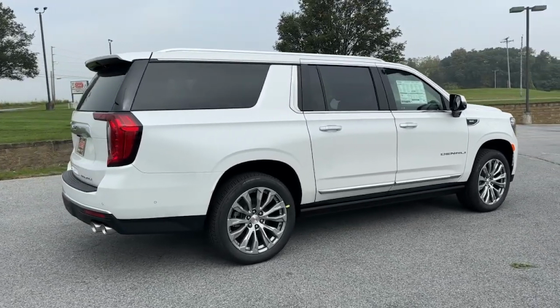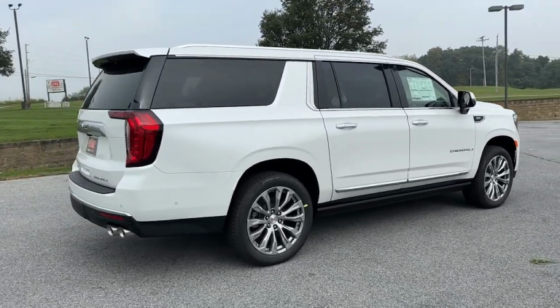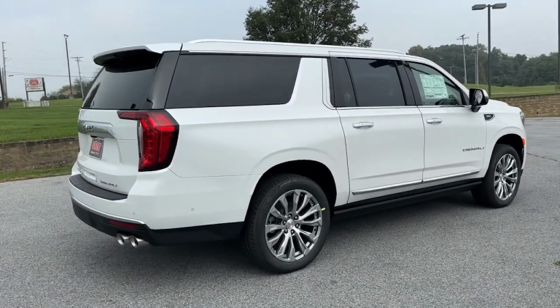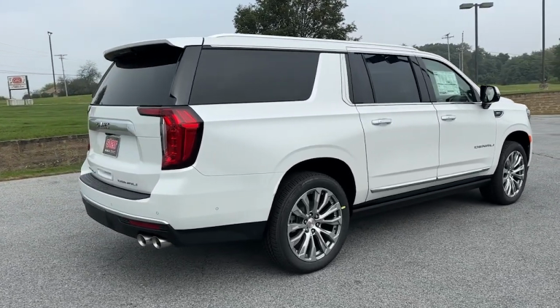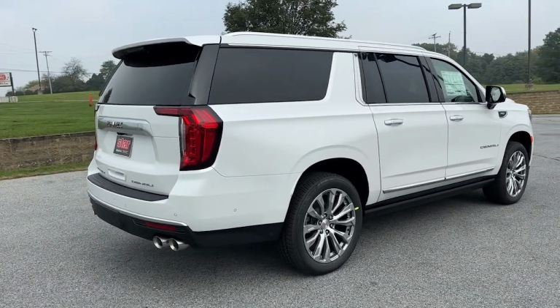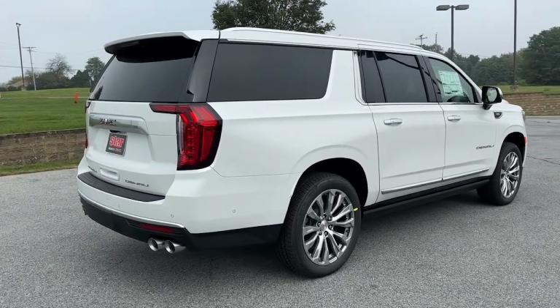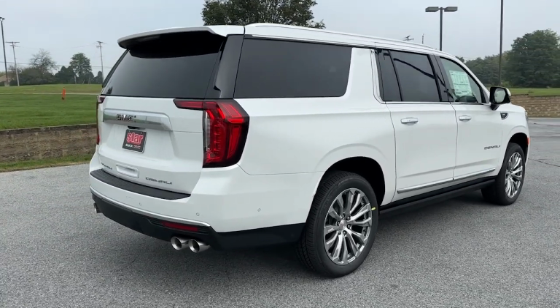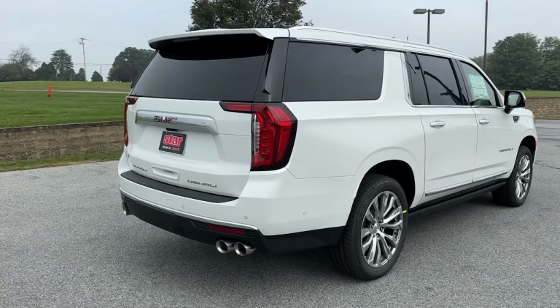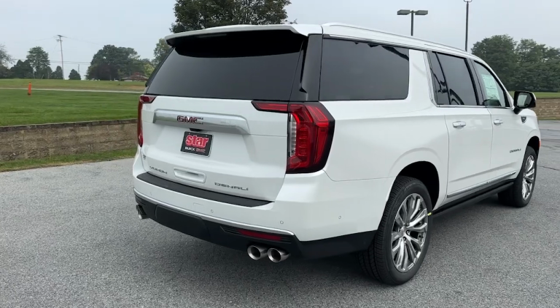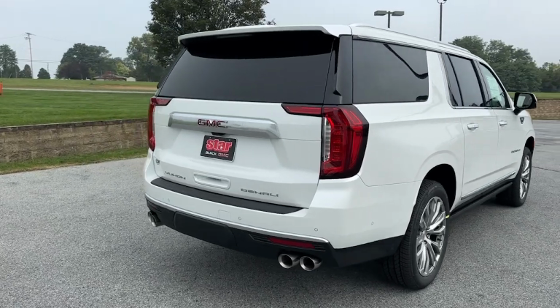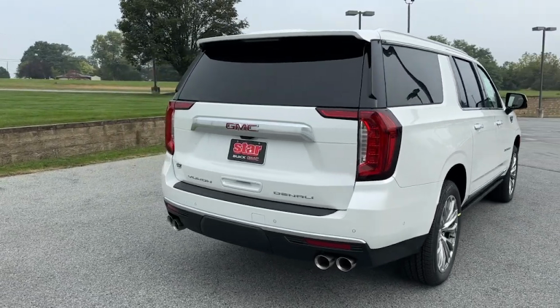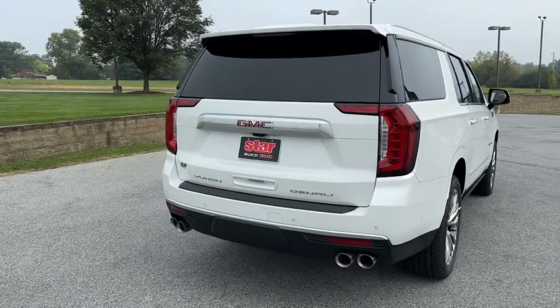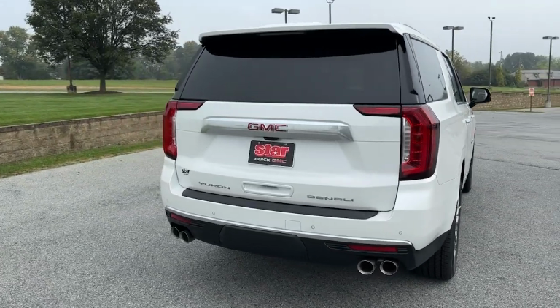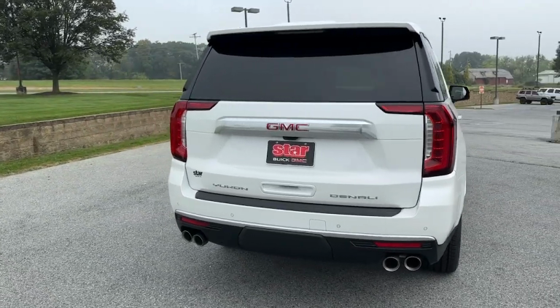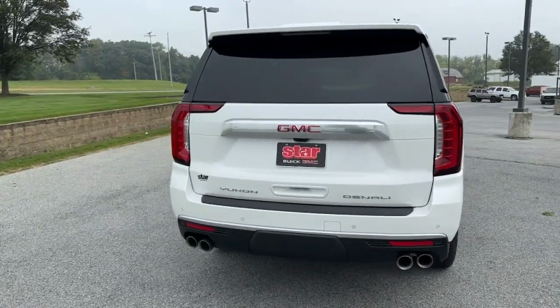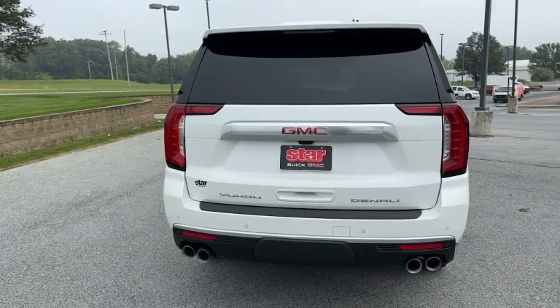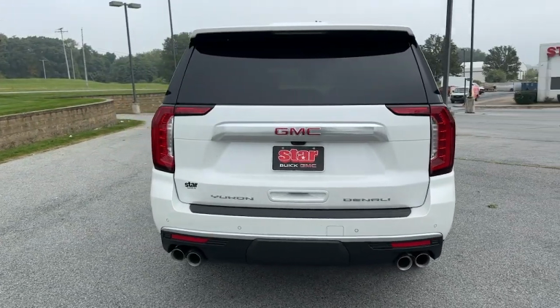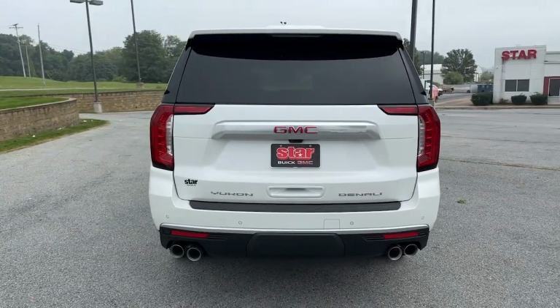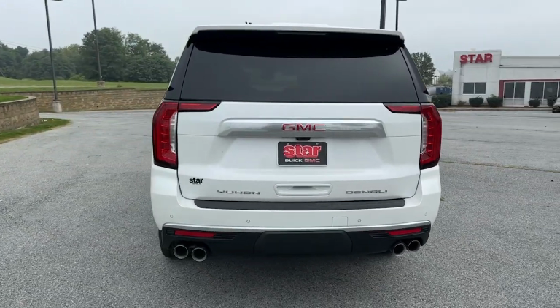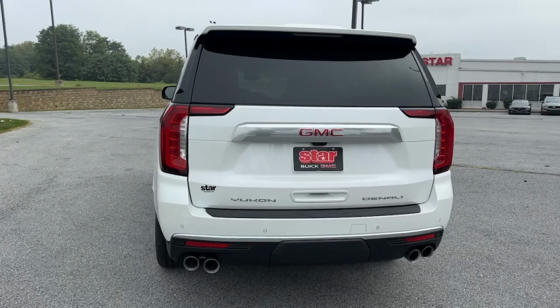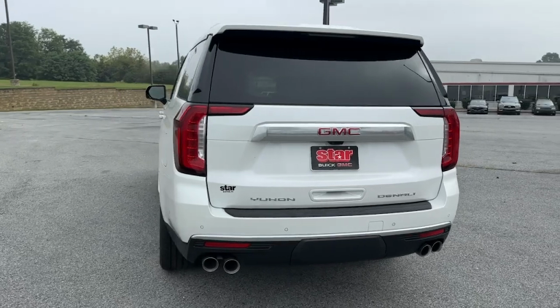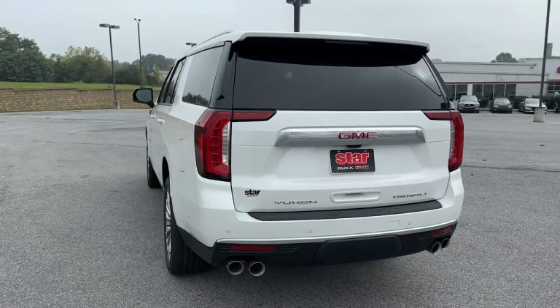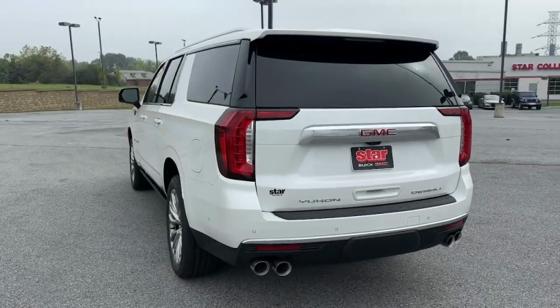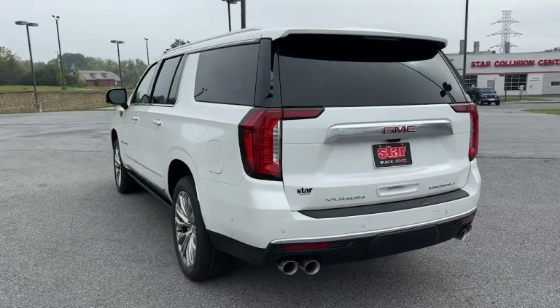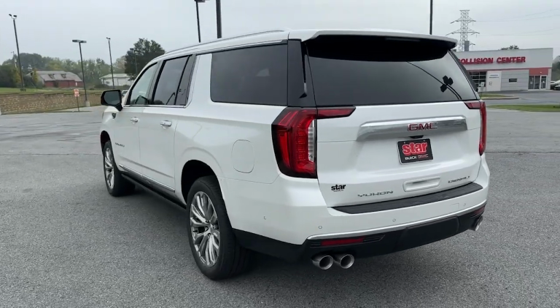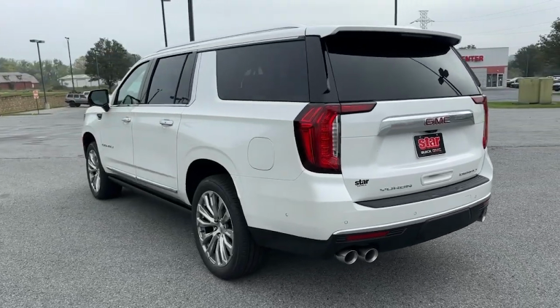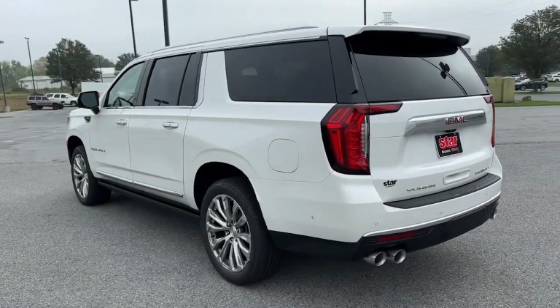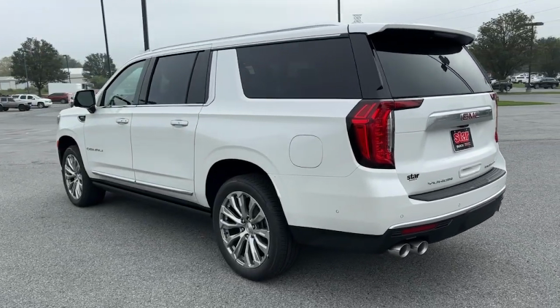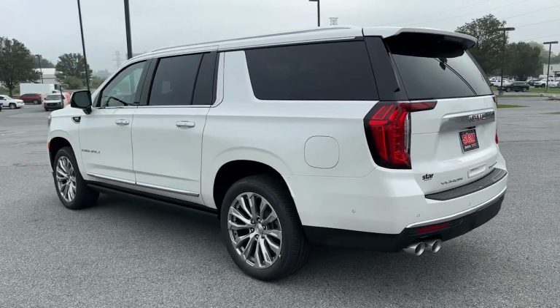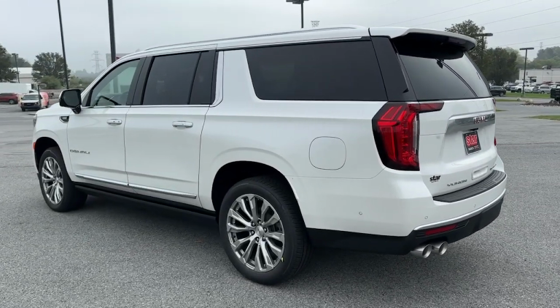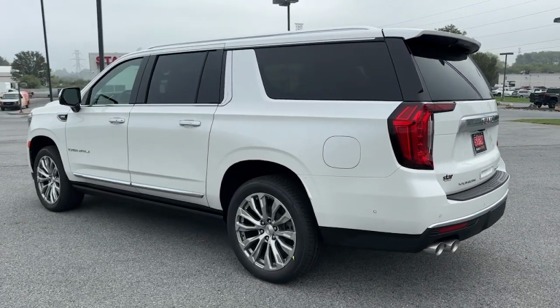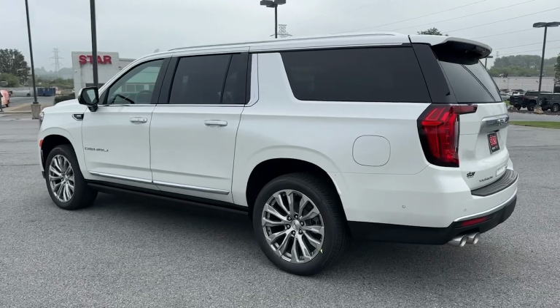Heated steering wheel, Apple CarPlay and/or Android Auto, heated and/or cooled front seats, head-up display, wireless charging station, panoramic roof, heated driver's seat, navigation system, hands-free liftgate, and keyless entry.